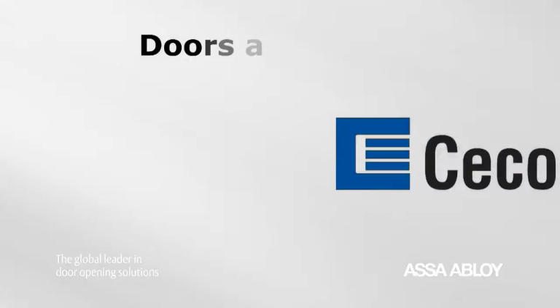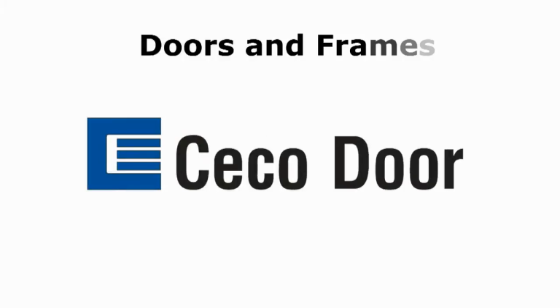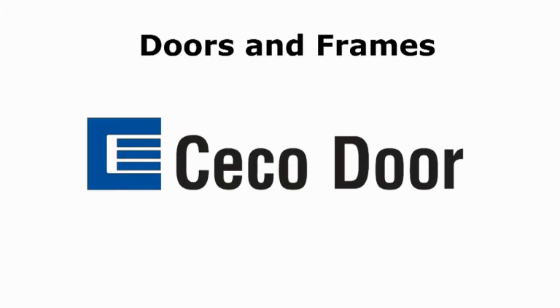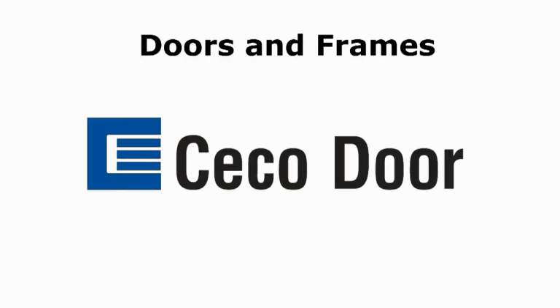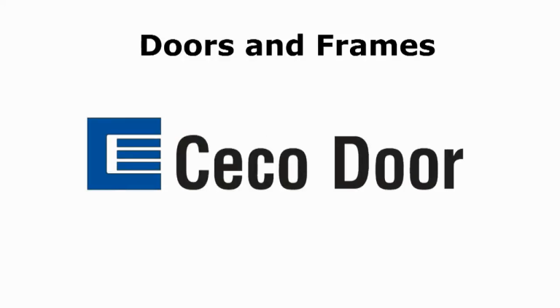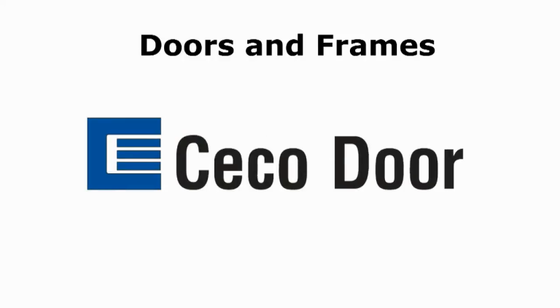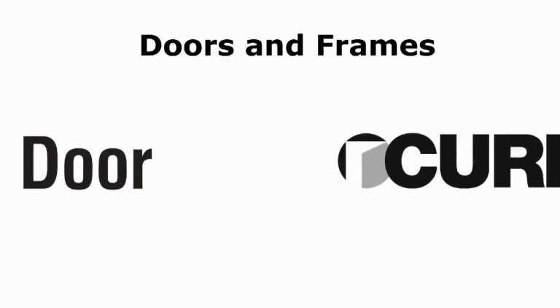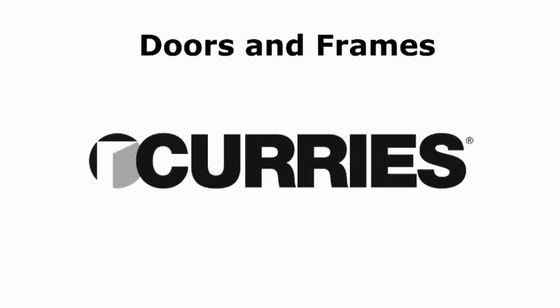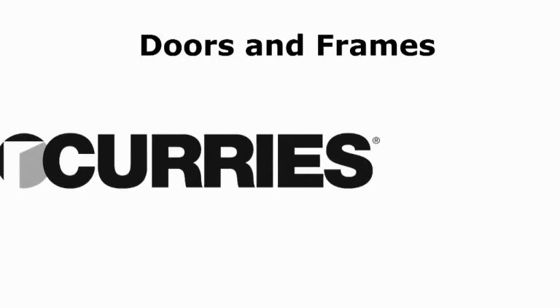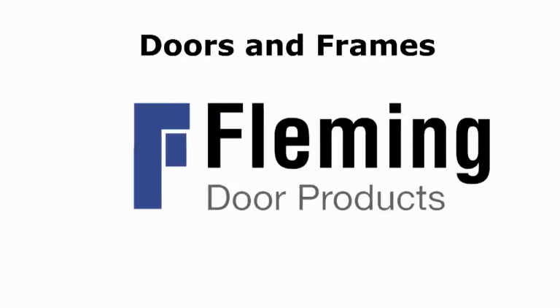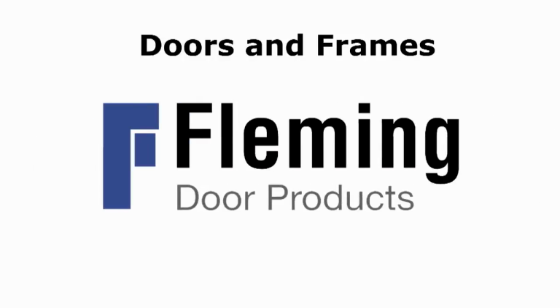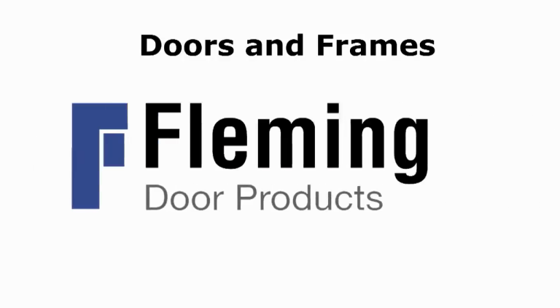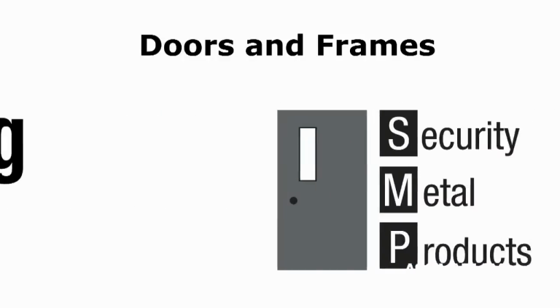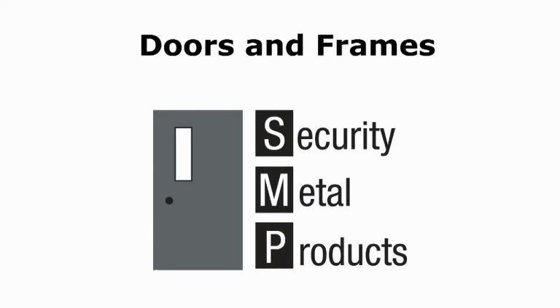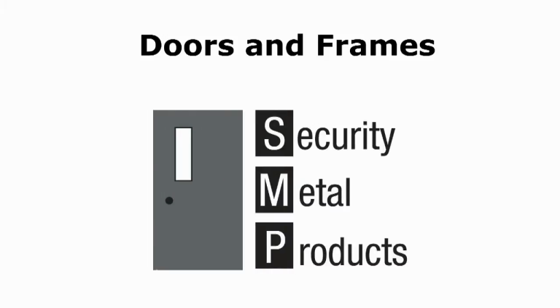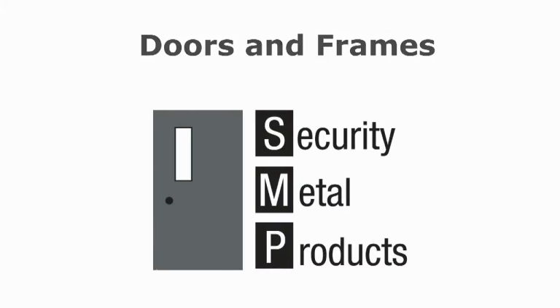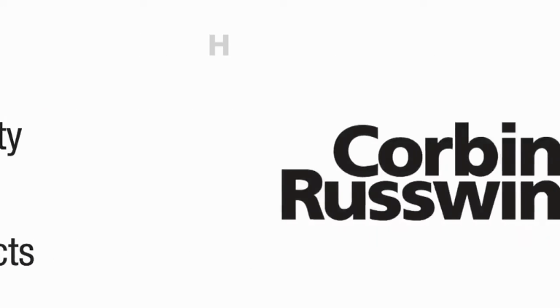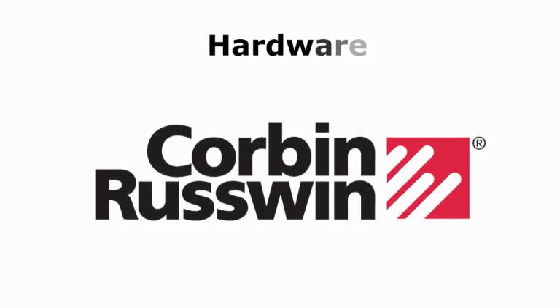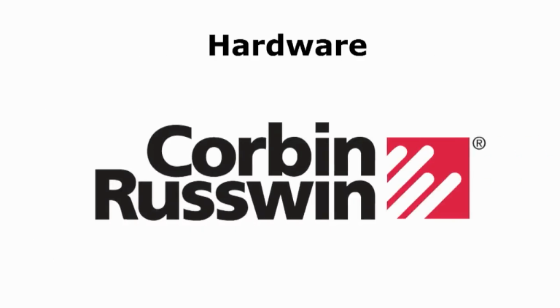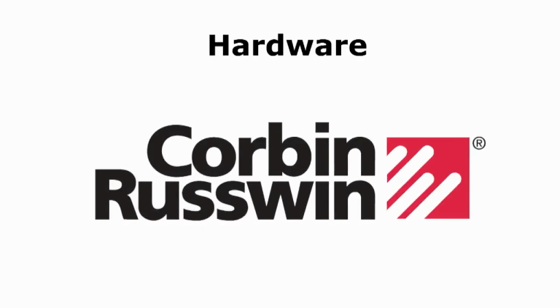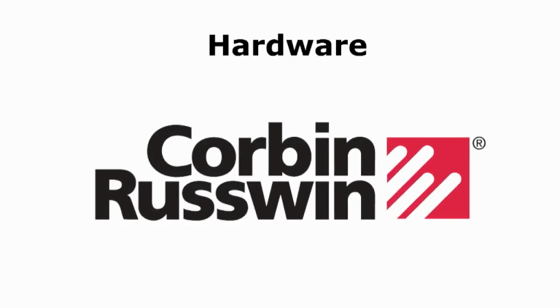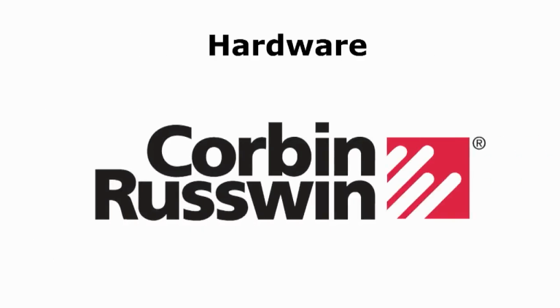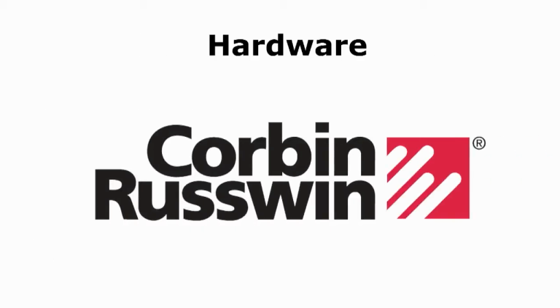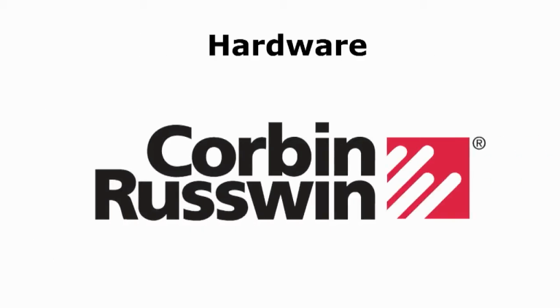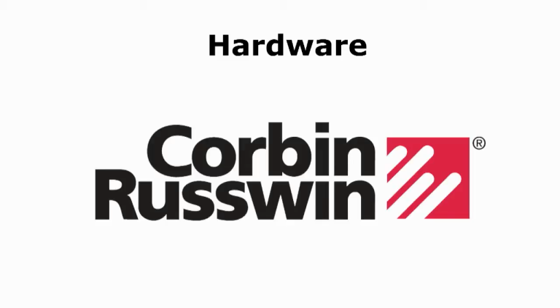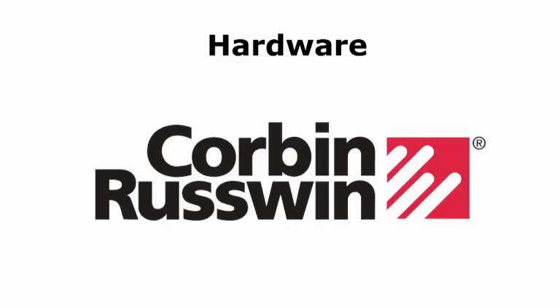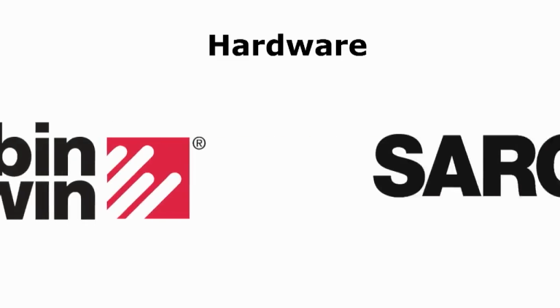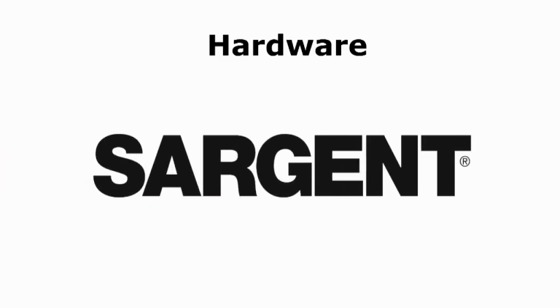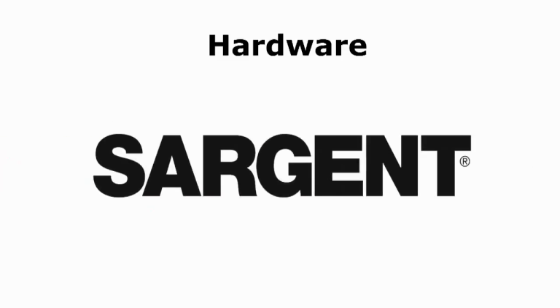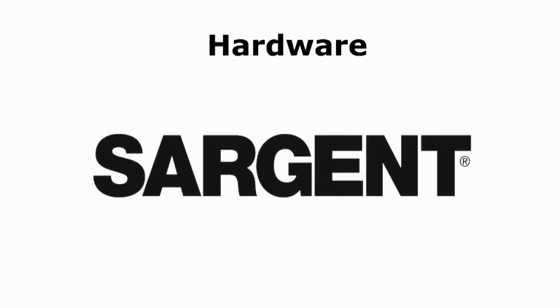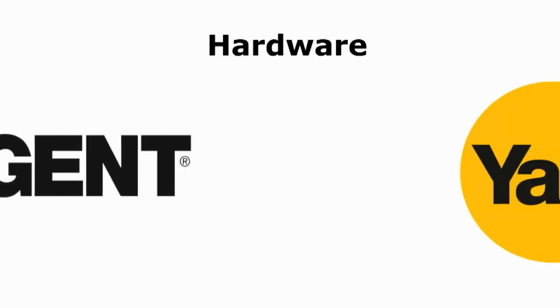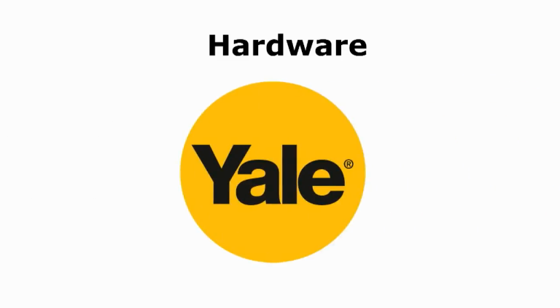The opening features doors from Ceco Door, Curries, Fleming, and Security Metal Products. The corresponding hardware for the assembly is manufactured by Corbin Russwin, Sargent, and Yale.